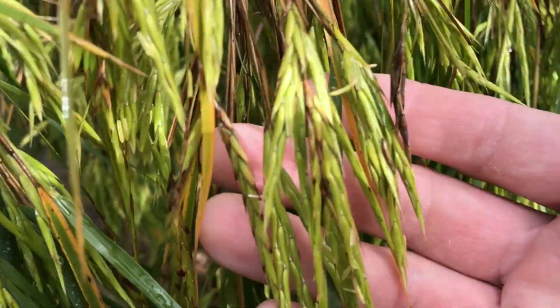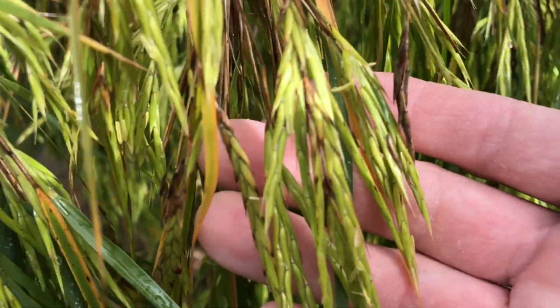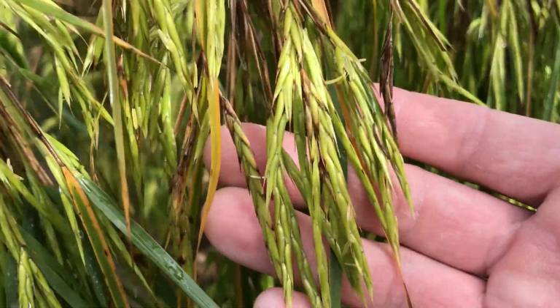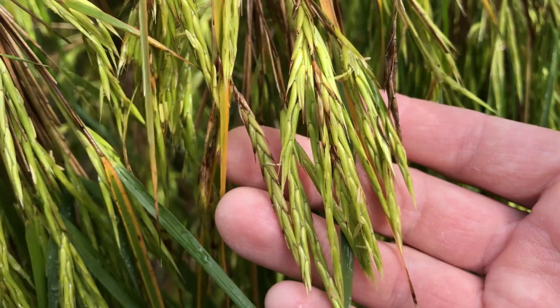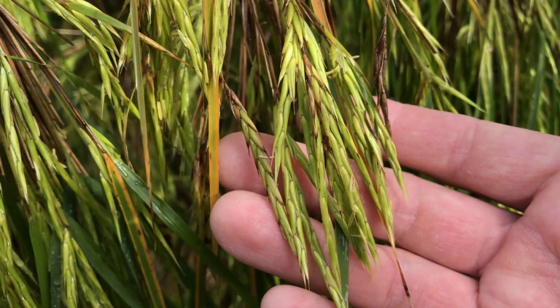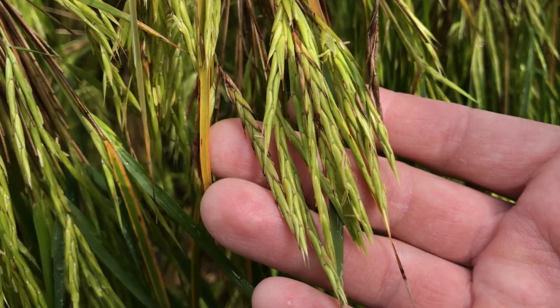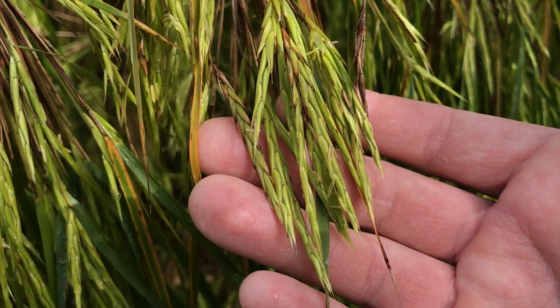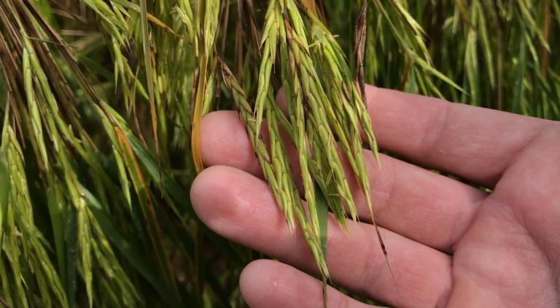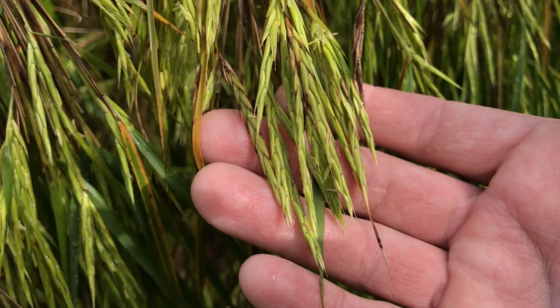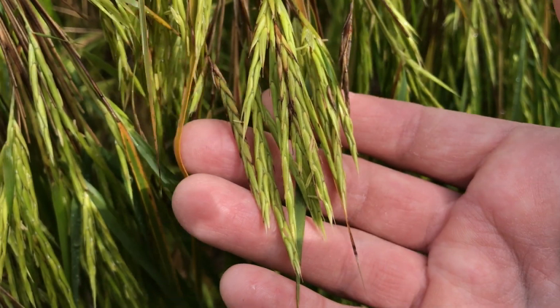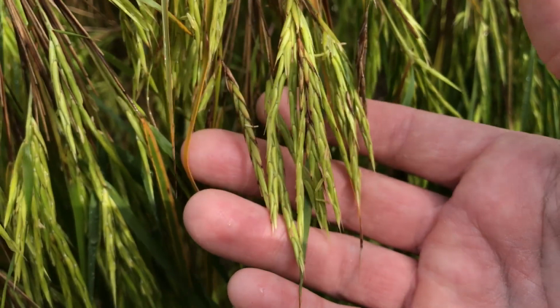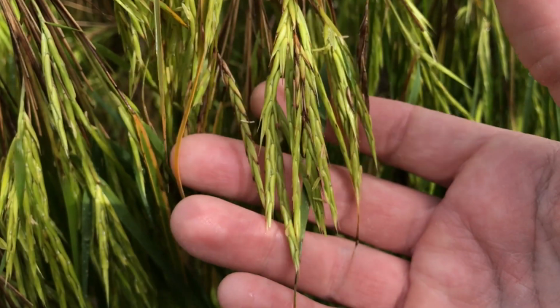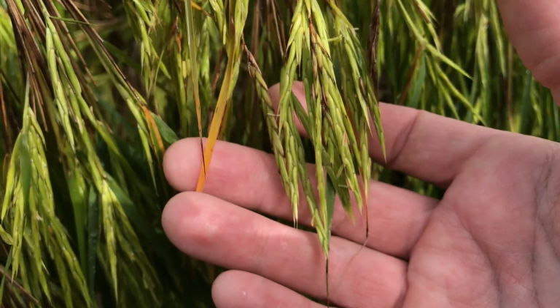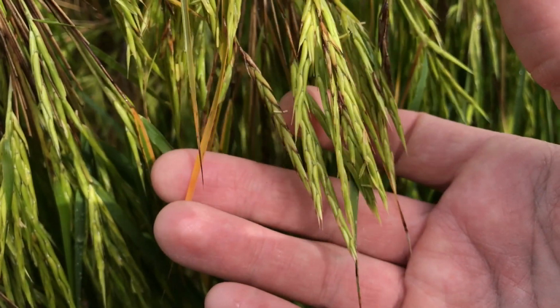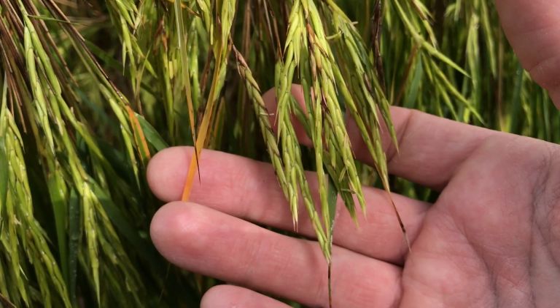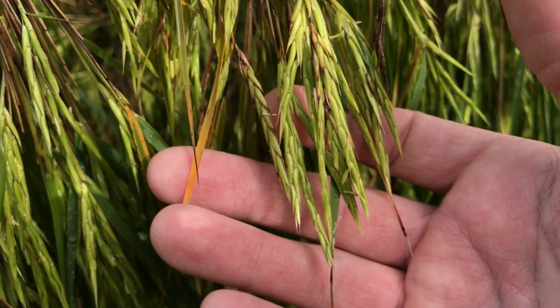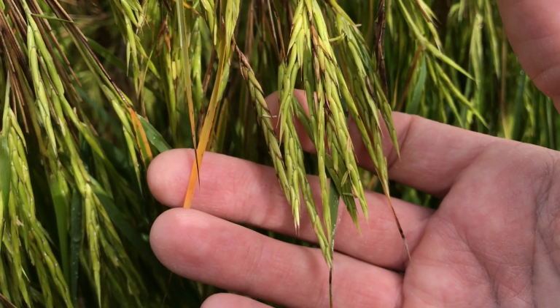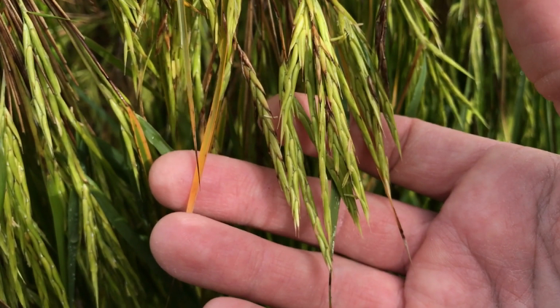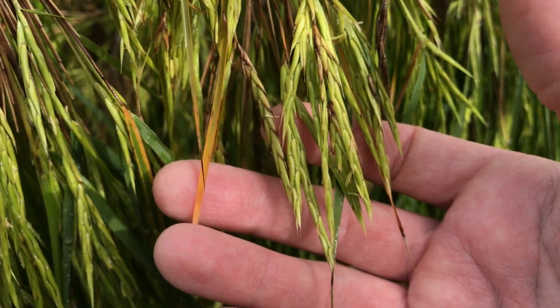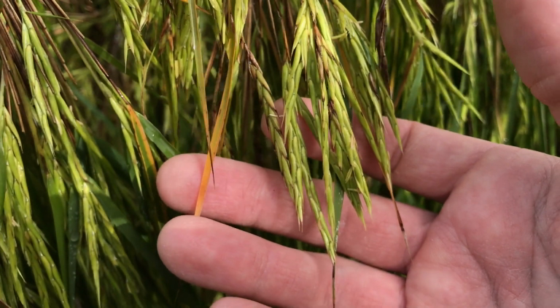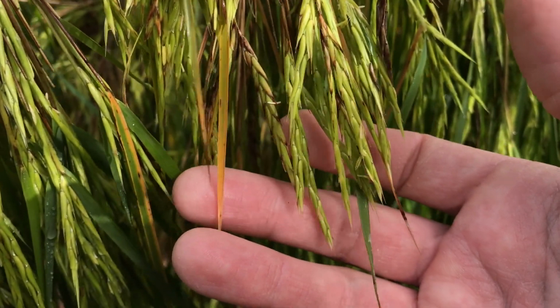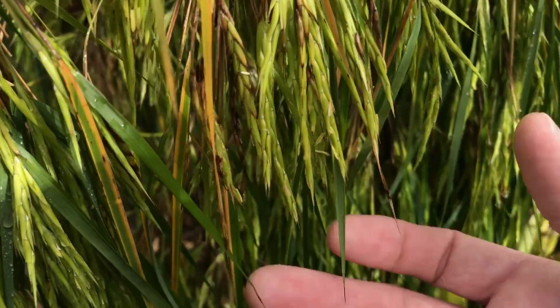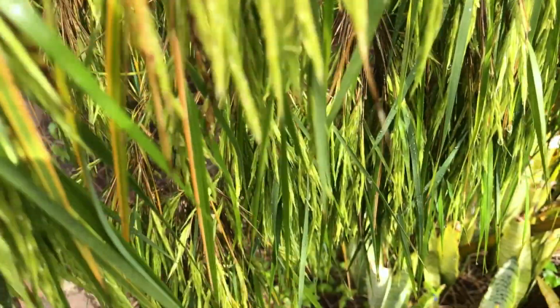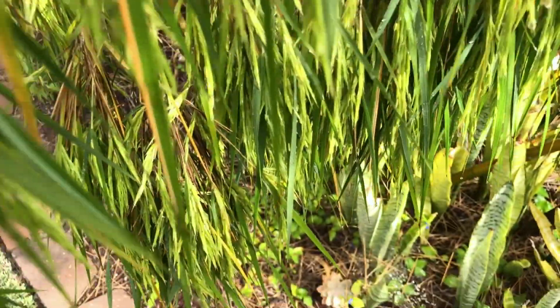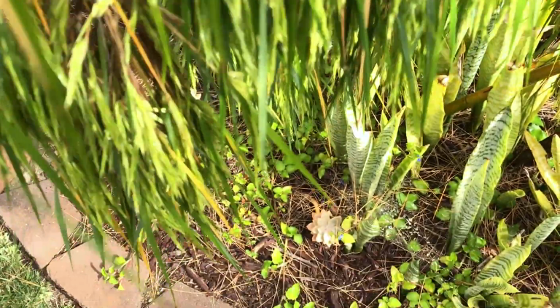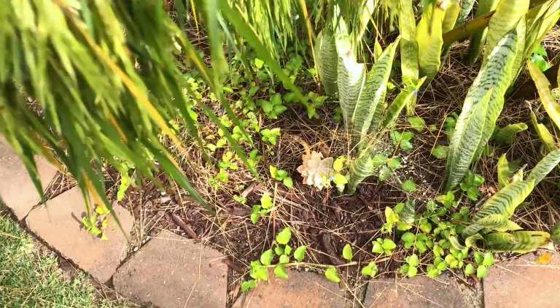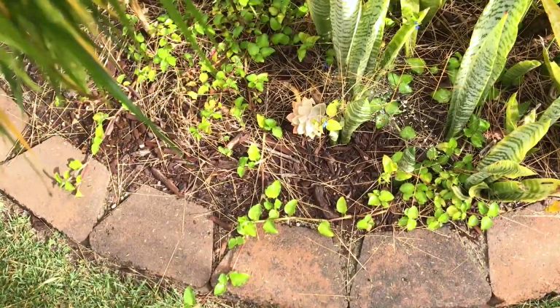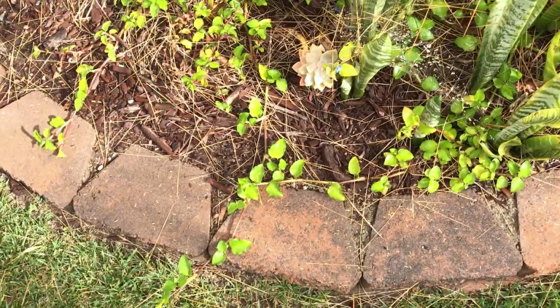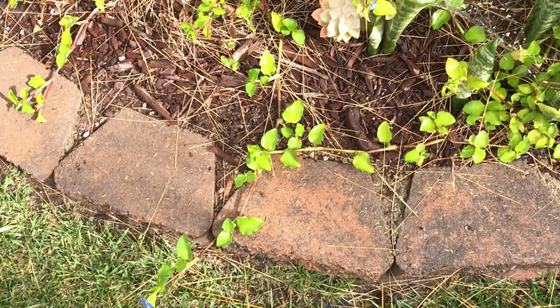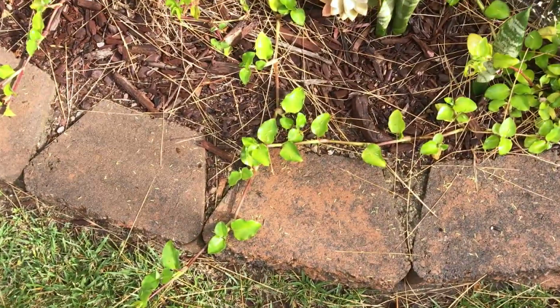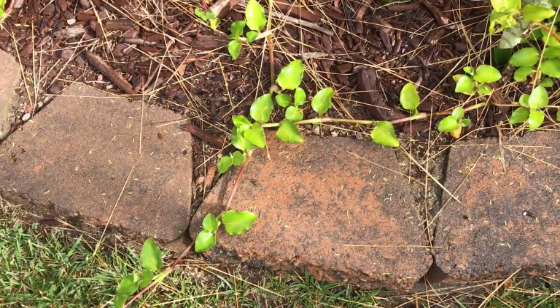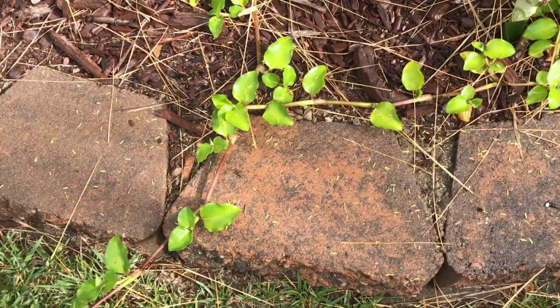Here's a better angle with better lighting. You can see what it looks like when it's producing seeds — there's a little seed by my index finger, that little white thing. What they'll do is fall and blow in the wind just like a grass seed. Bamboo is in the grass family.